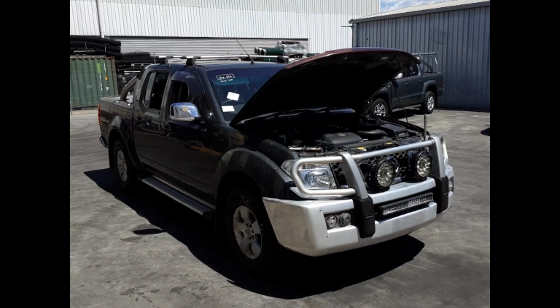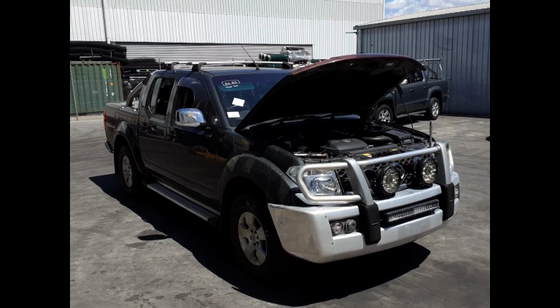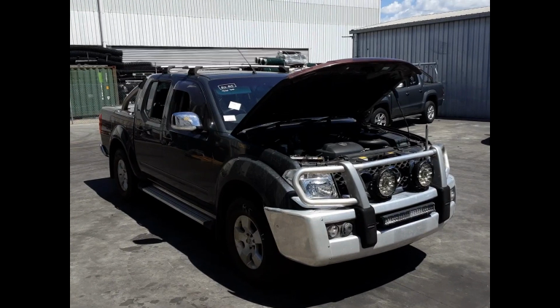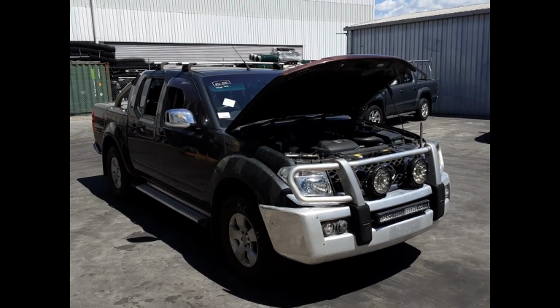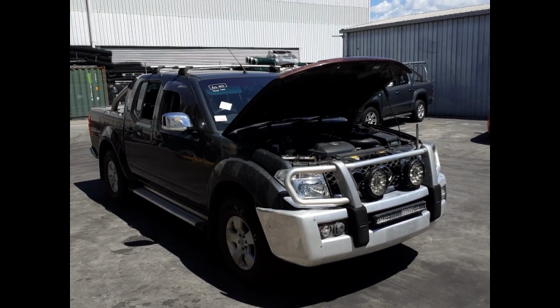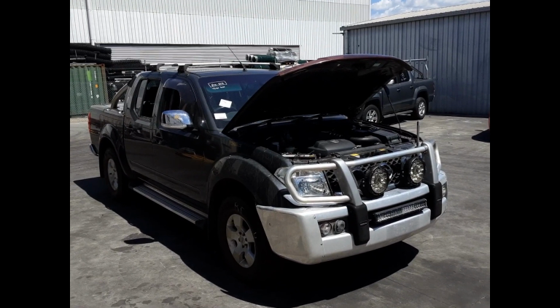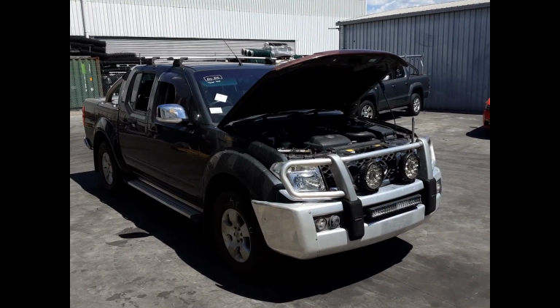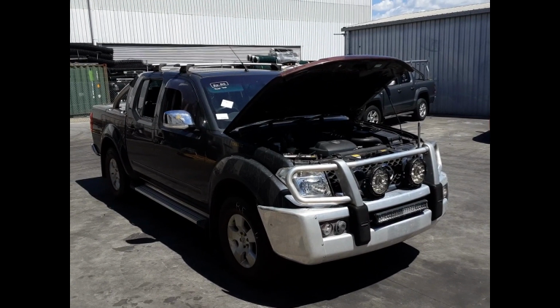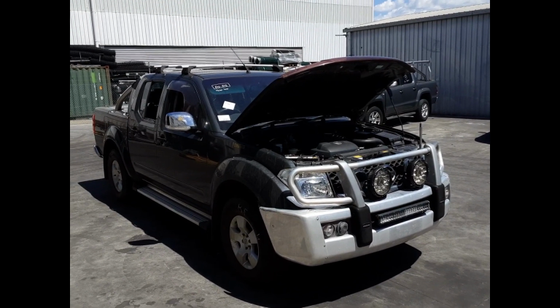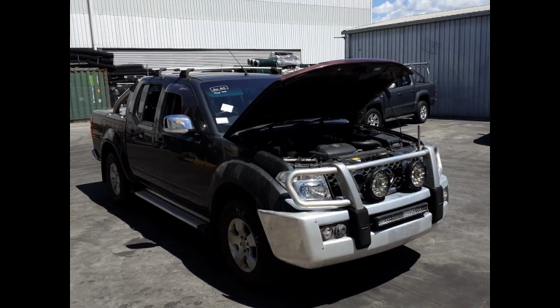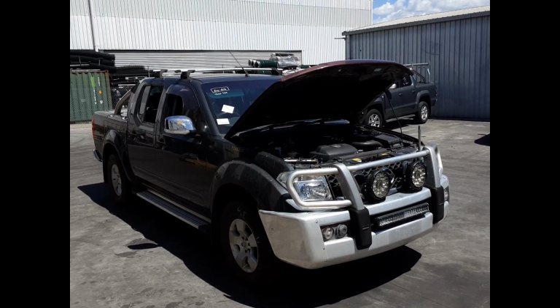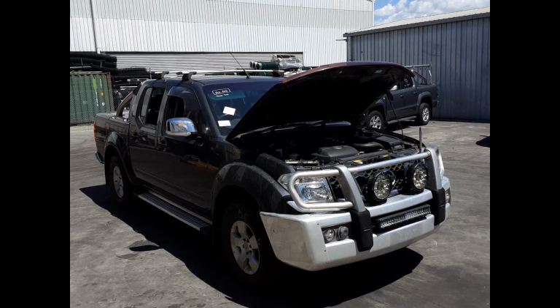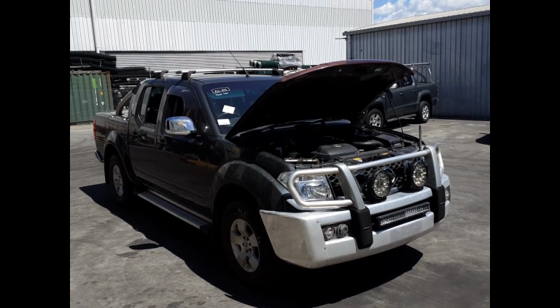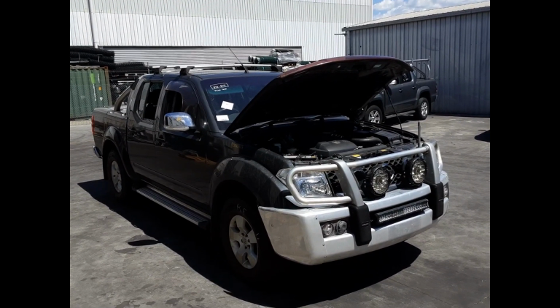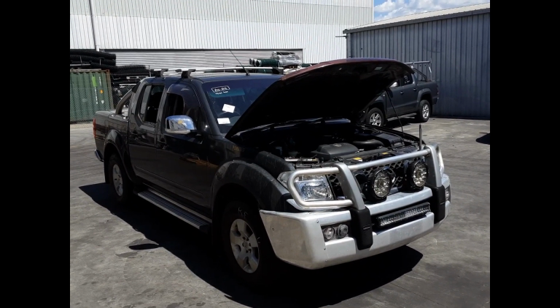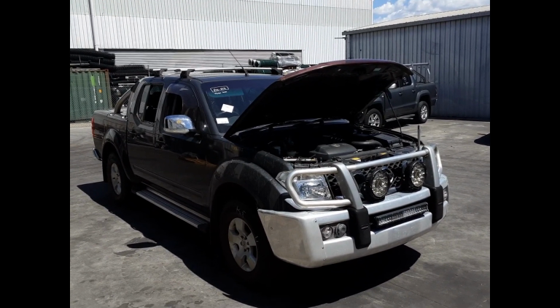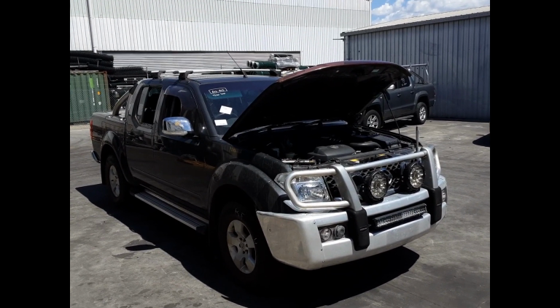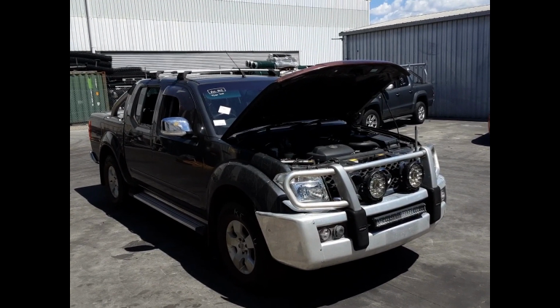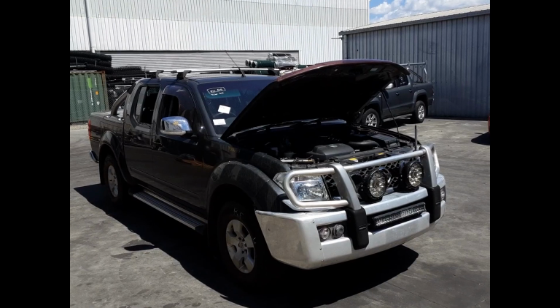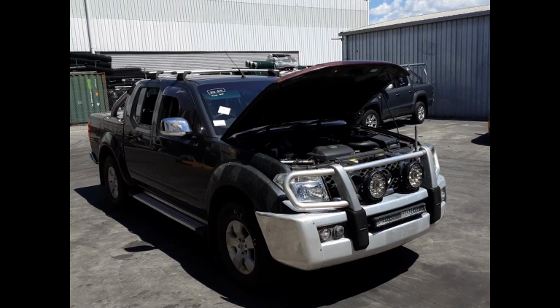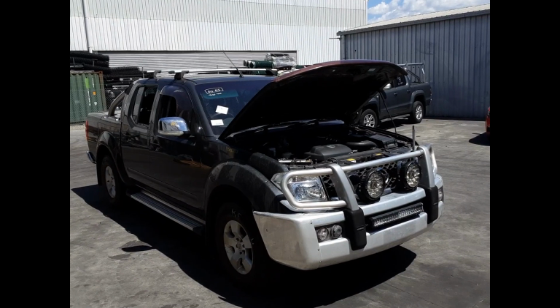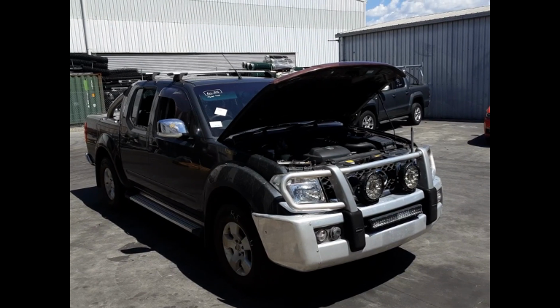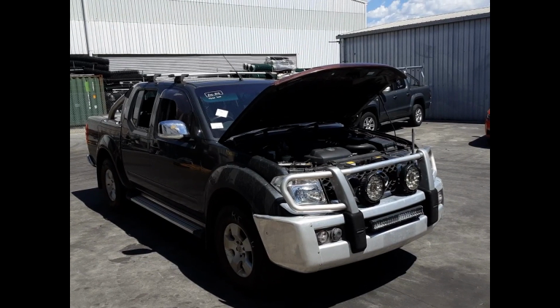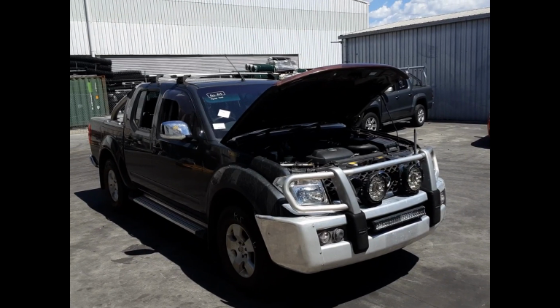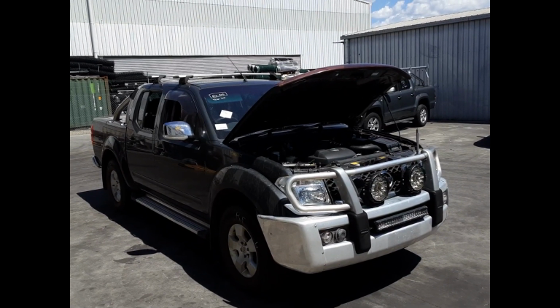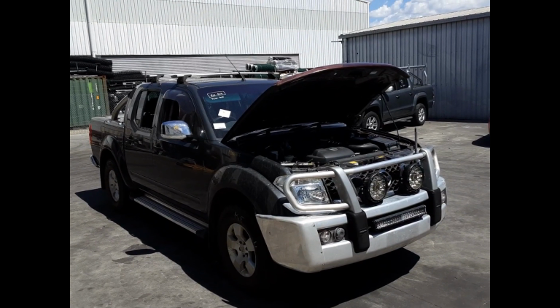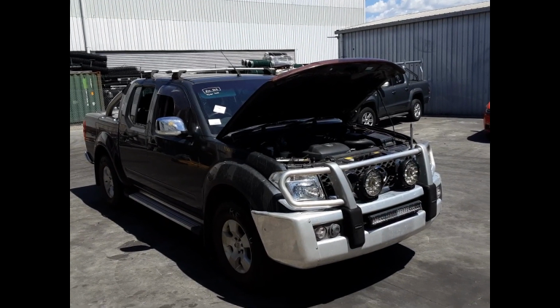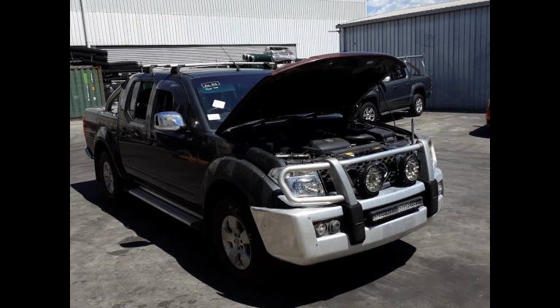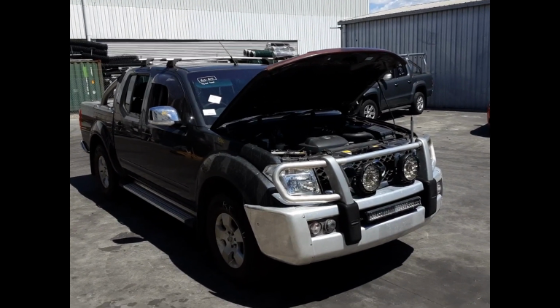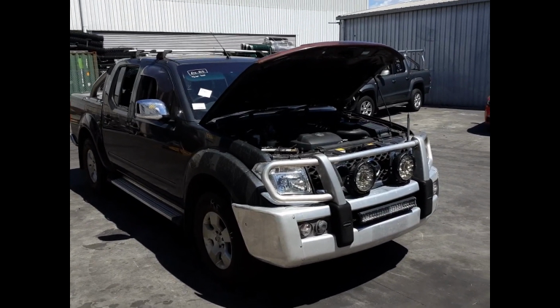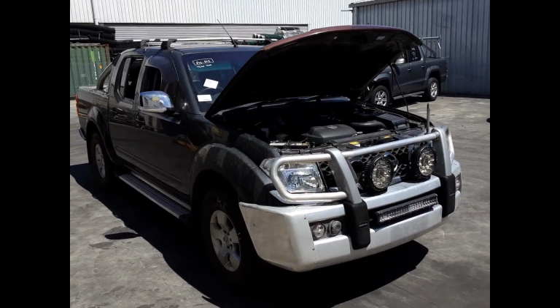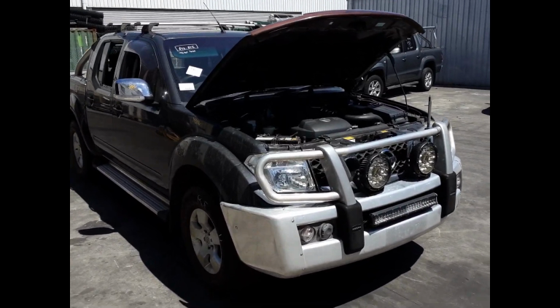The shape runs from the first month 2007 through to the fifth month 2010. It has a YD25 2.5 litre four-cylinder turbo diesel engine backed by a six-speed manual four-wheel drive transmission.